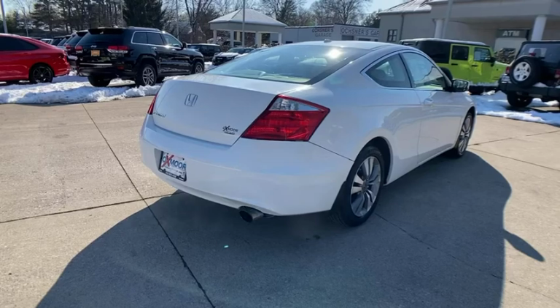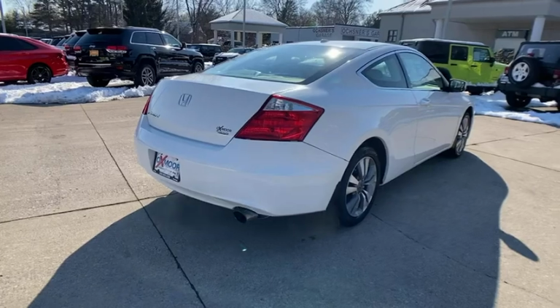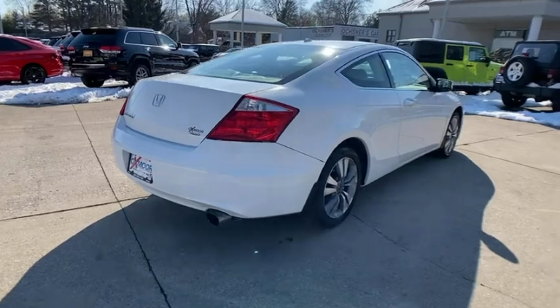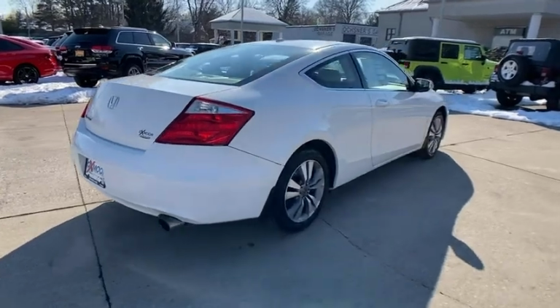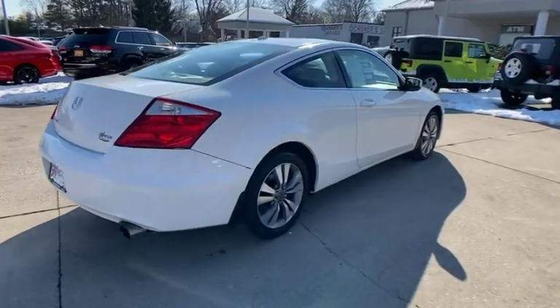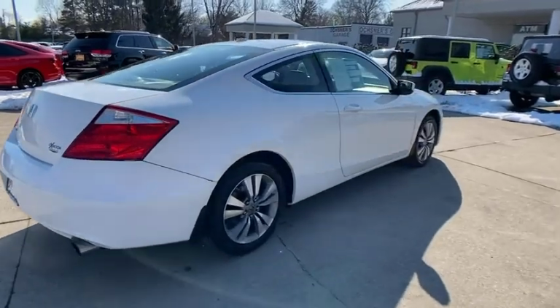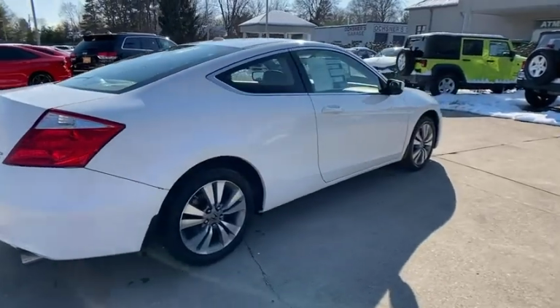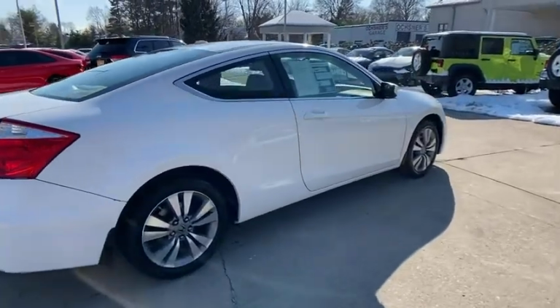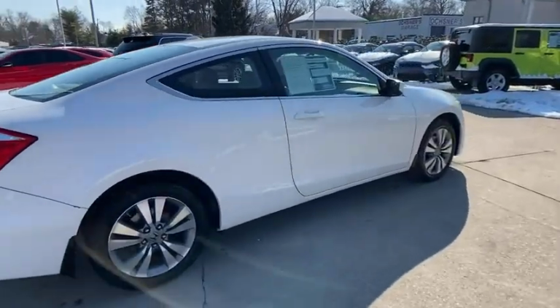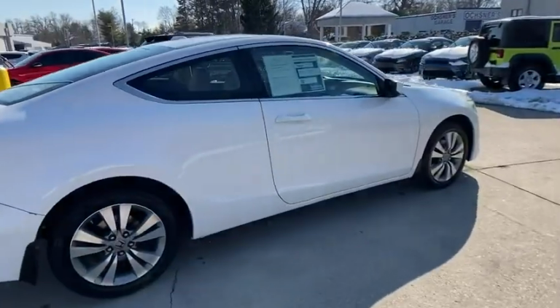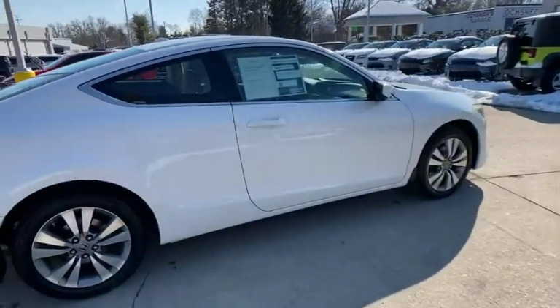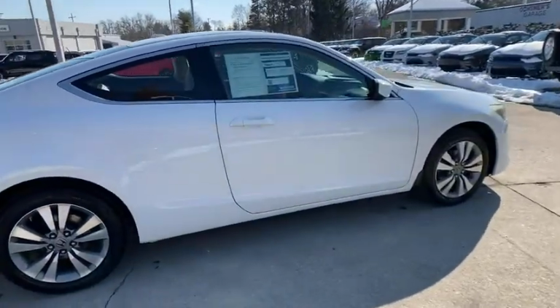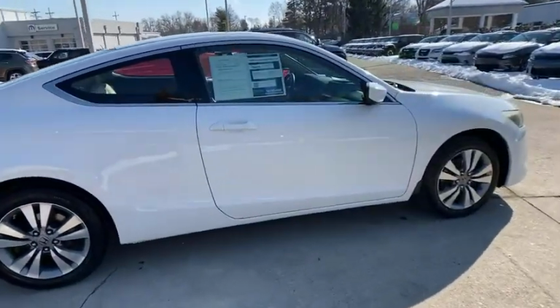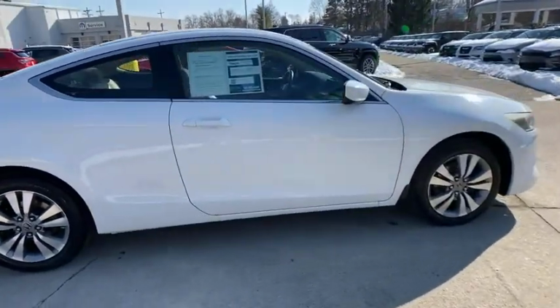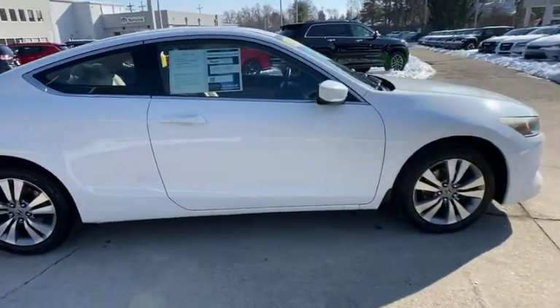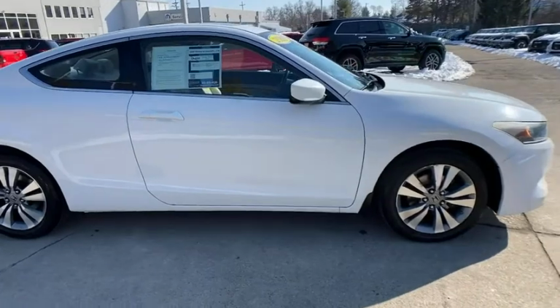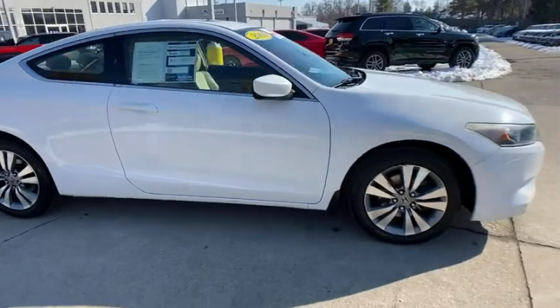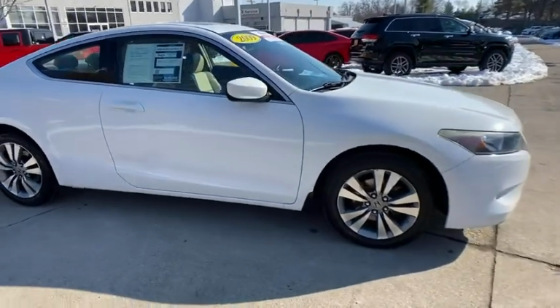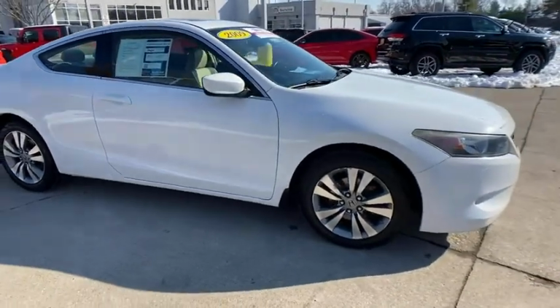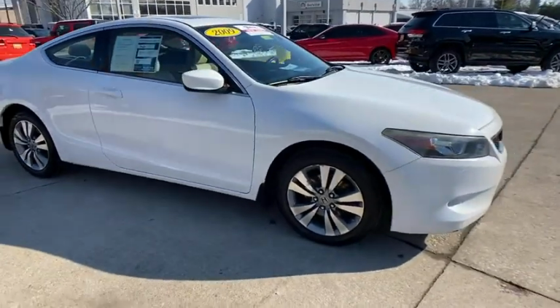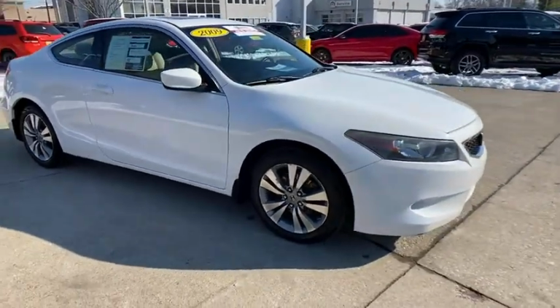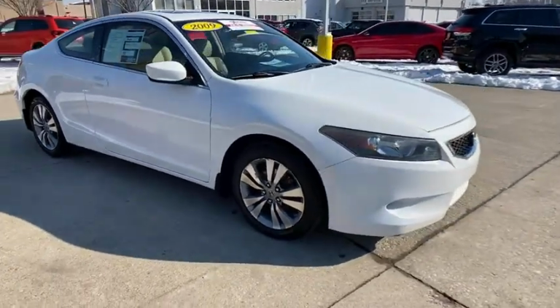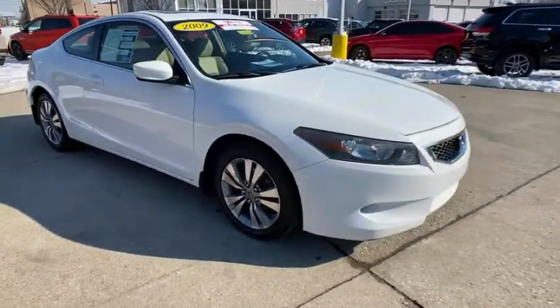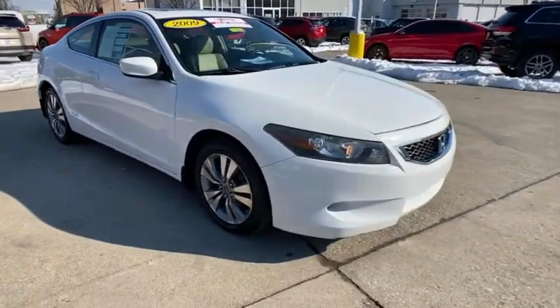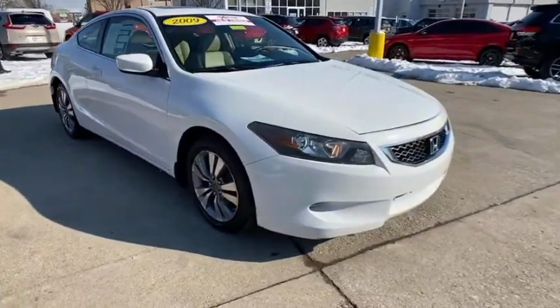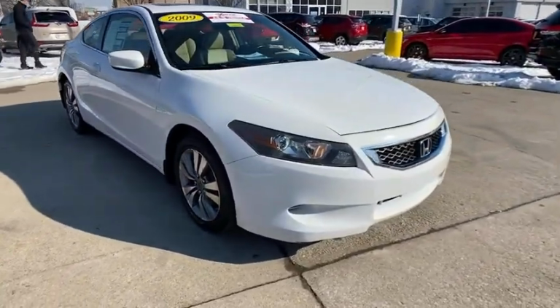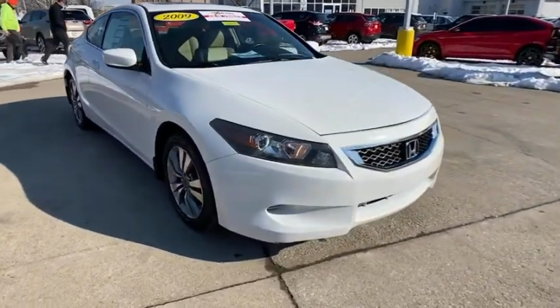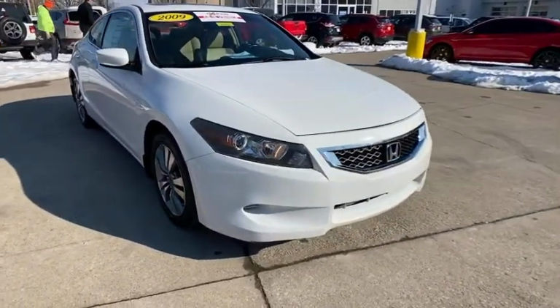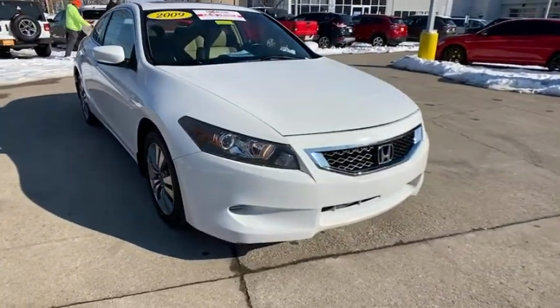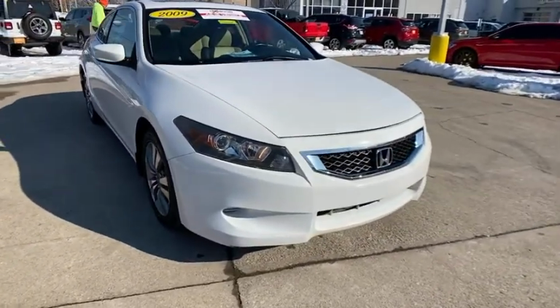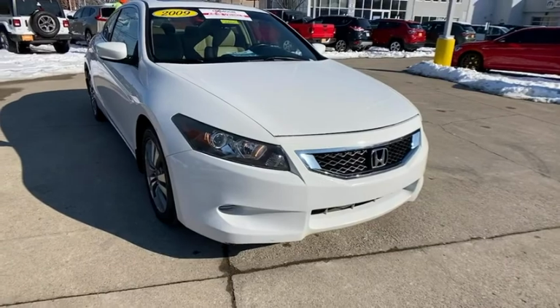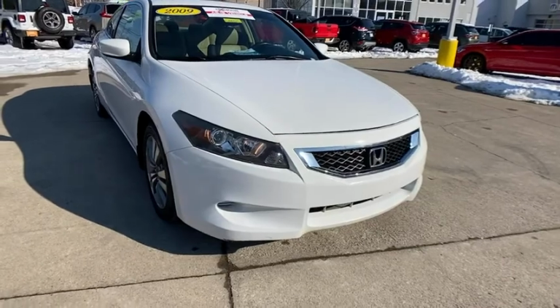Come test drive the 2009 Honda Accord. Ingeniously simple, yet overflowing with luxury and technological creativity. All that and more in the Accord.